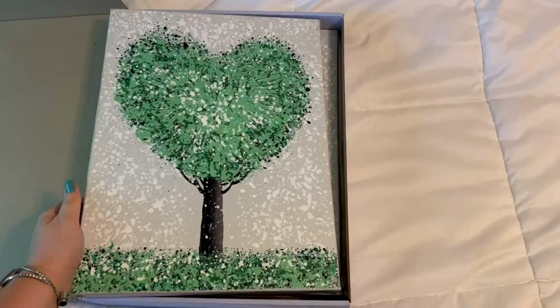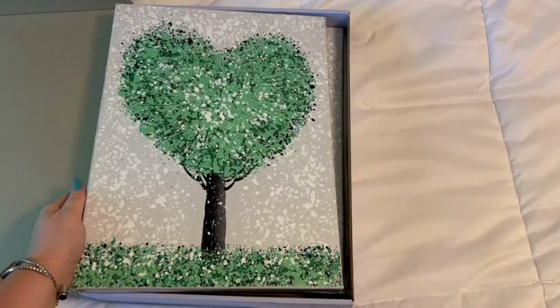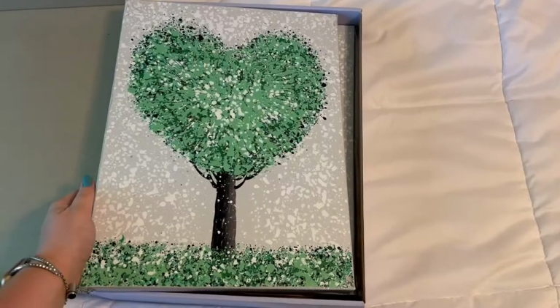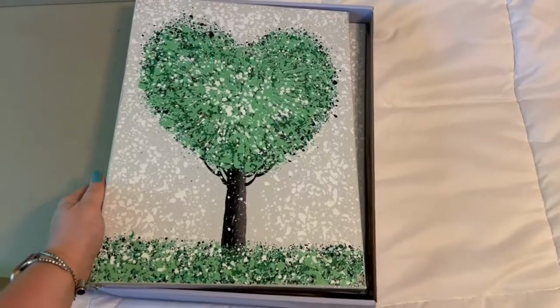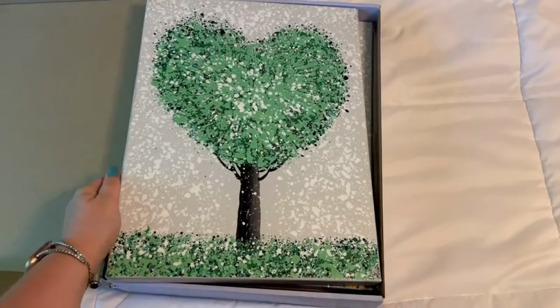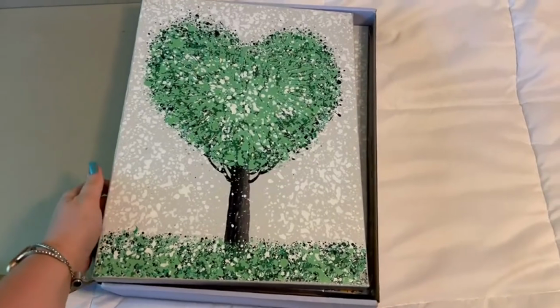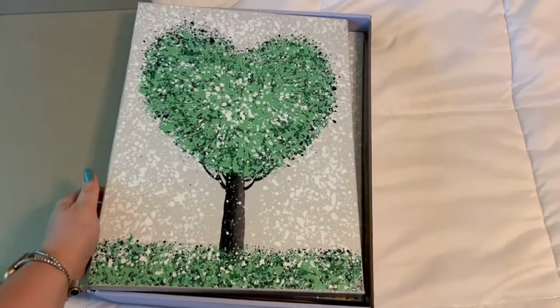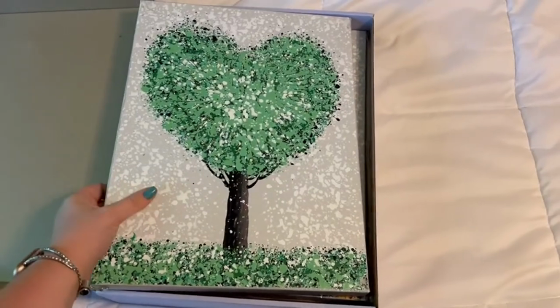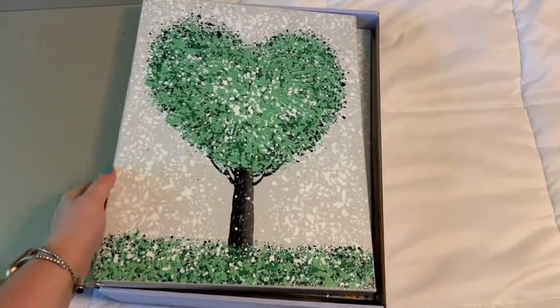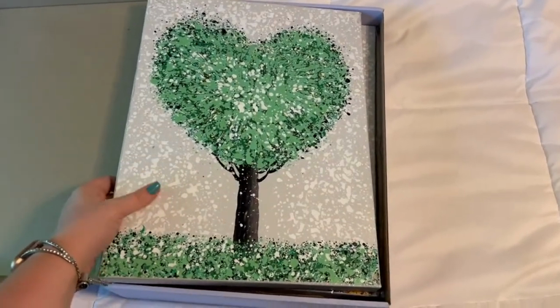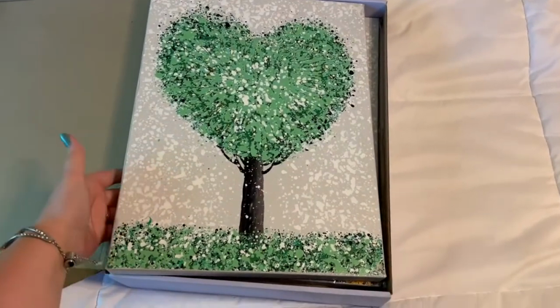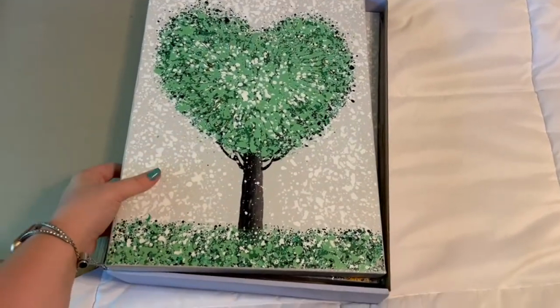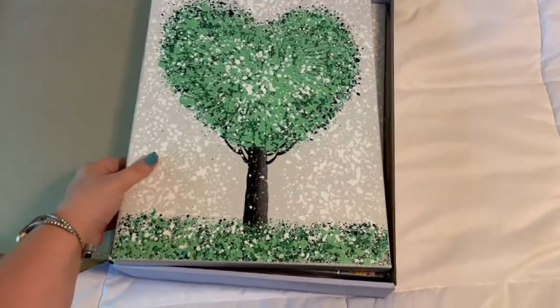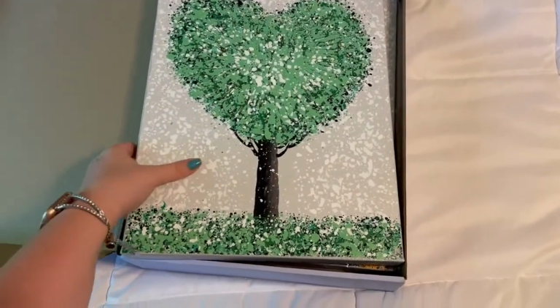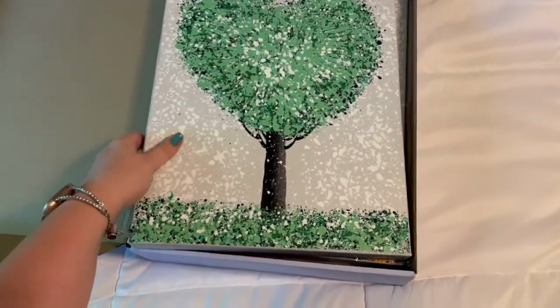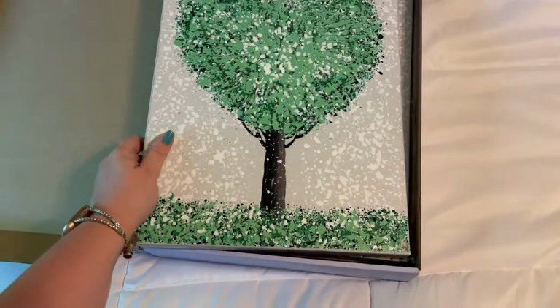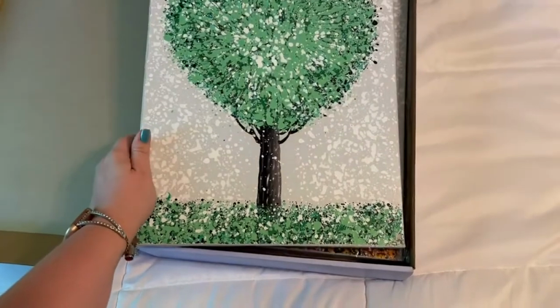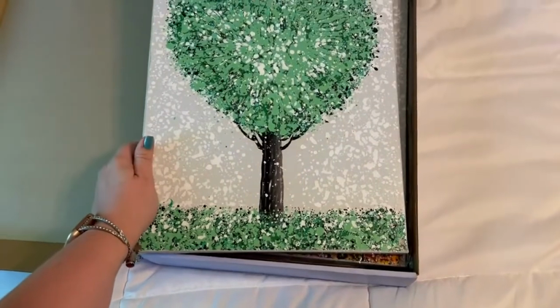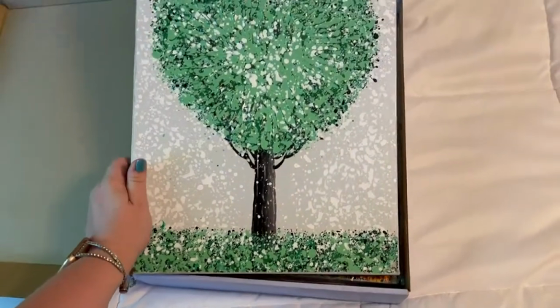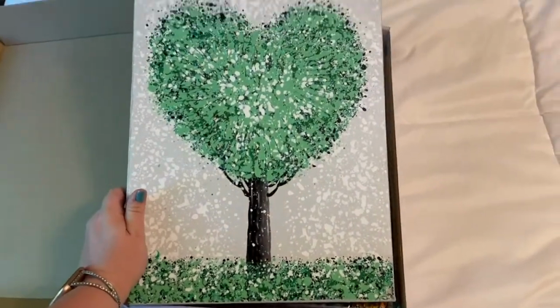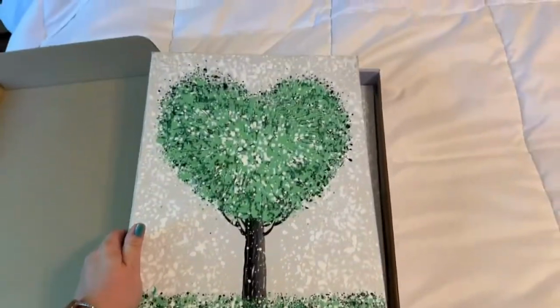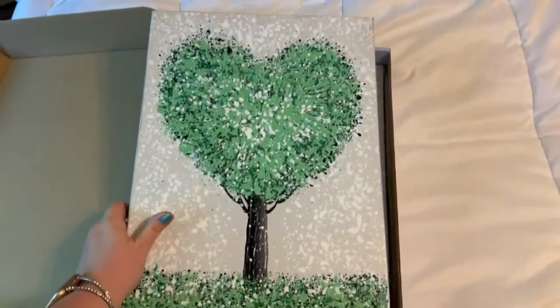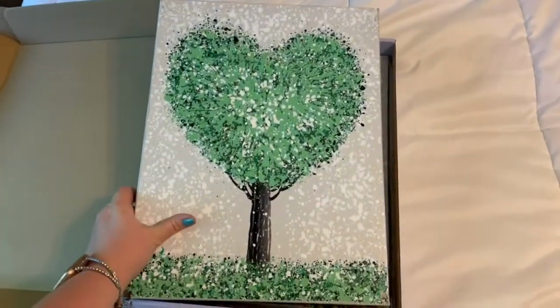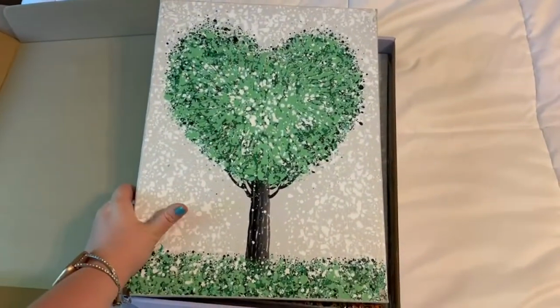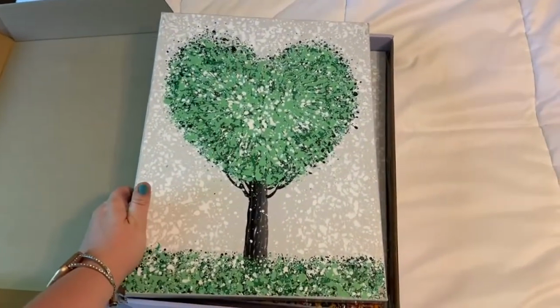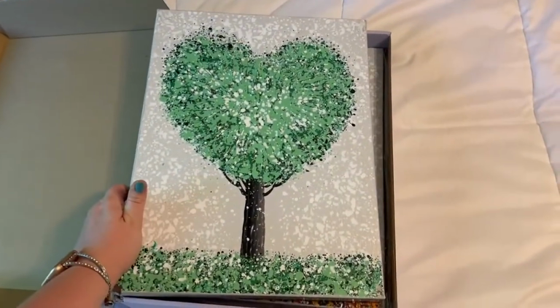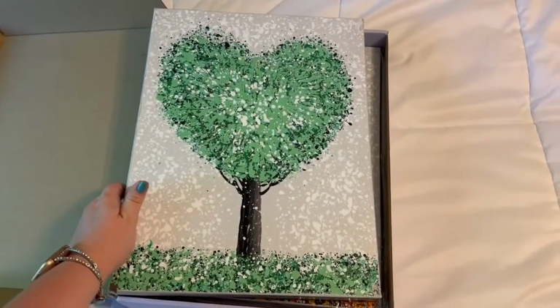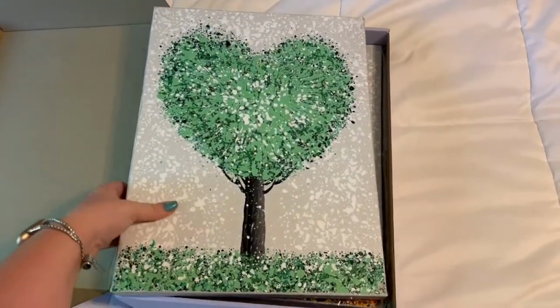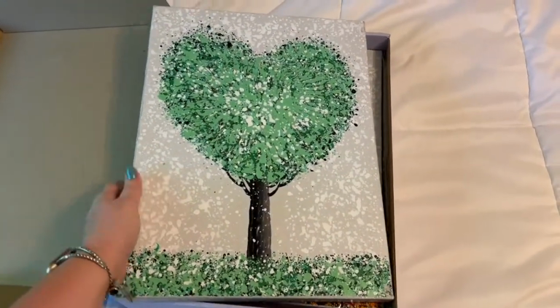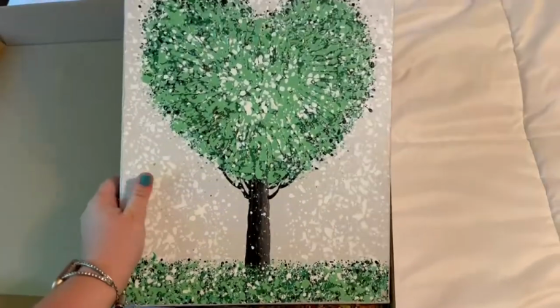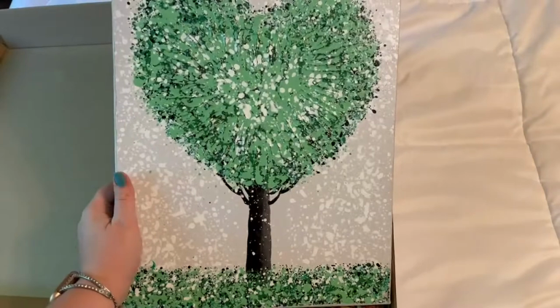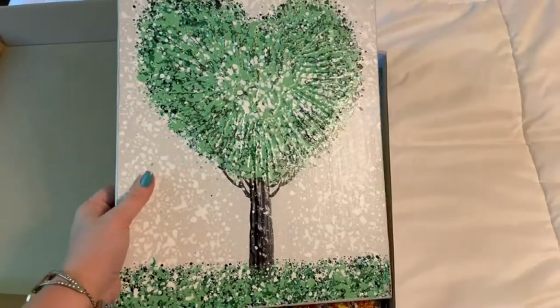I just got these canvas paintings off of Amazon. I'm going to show you guys these. It is a set of three. So this is the first one.